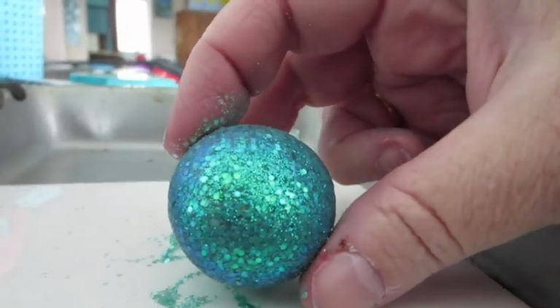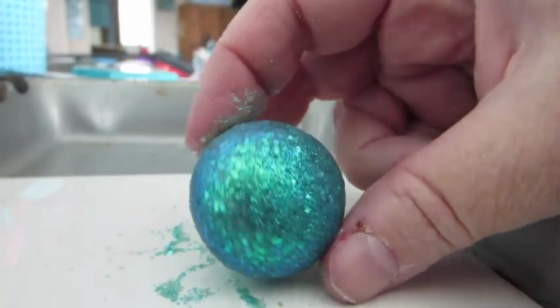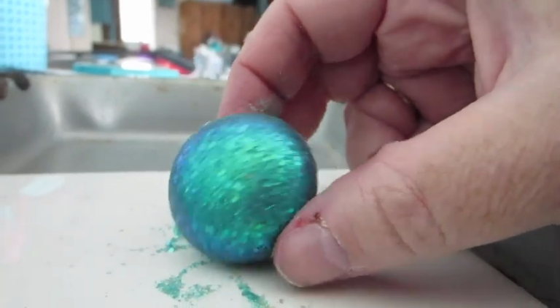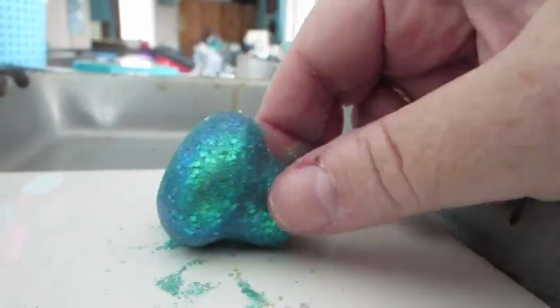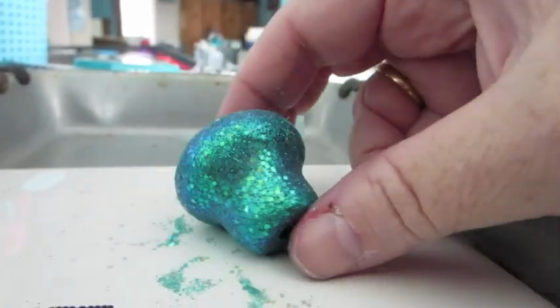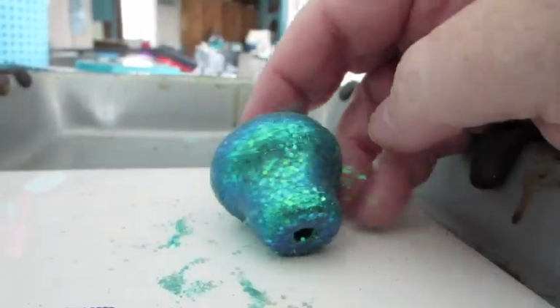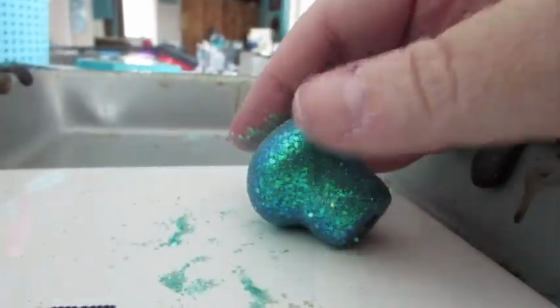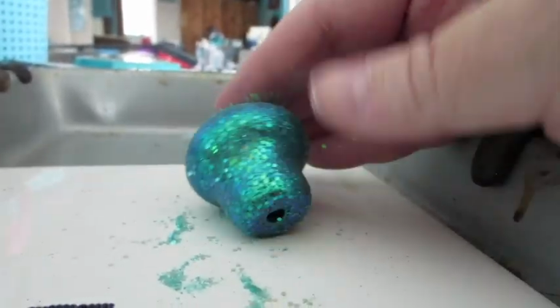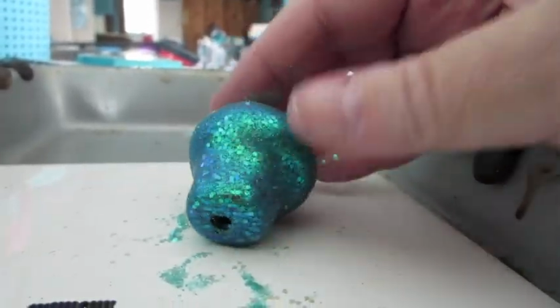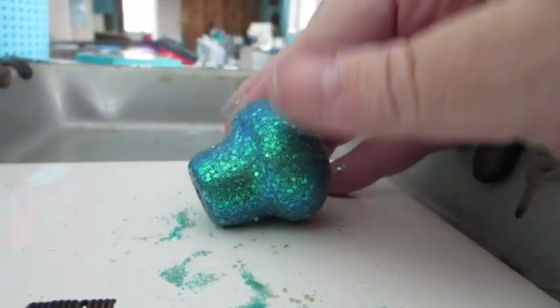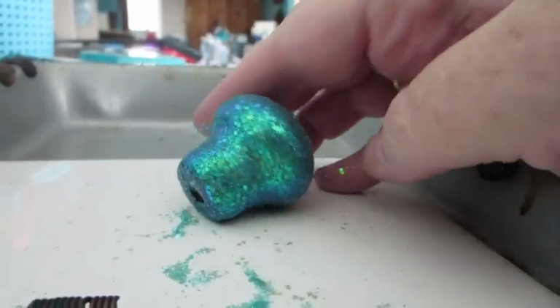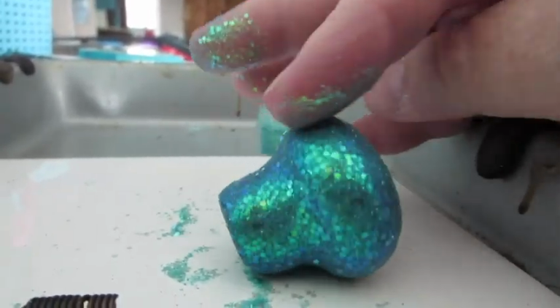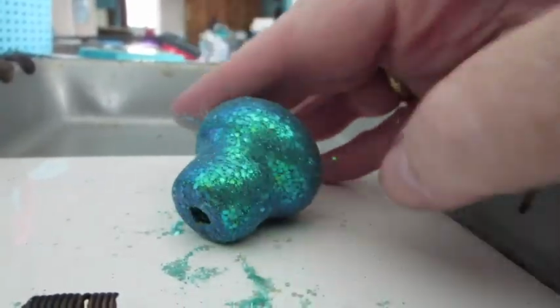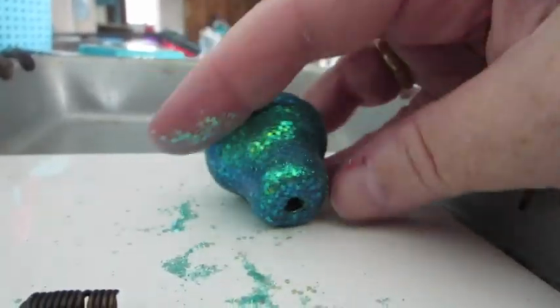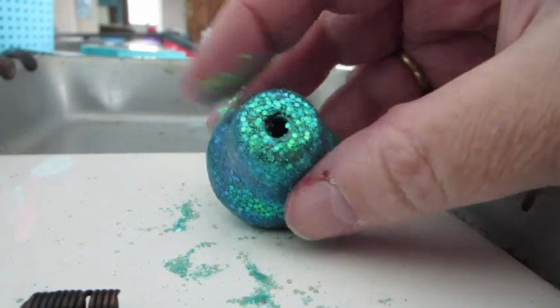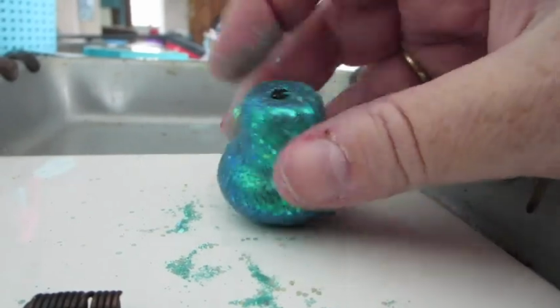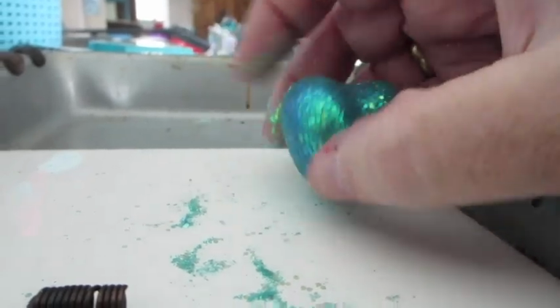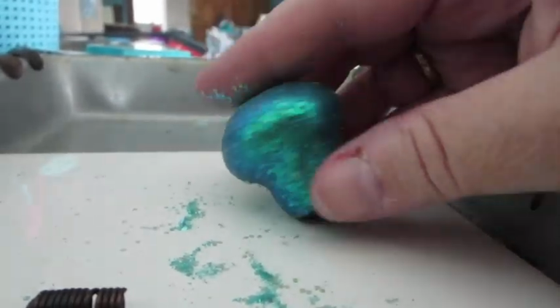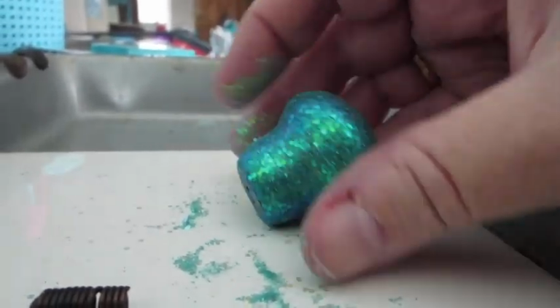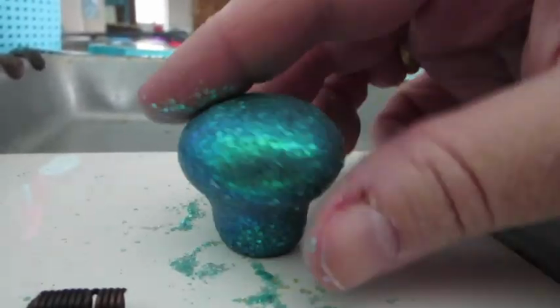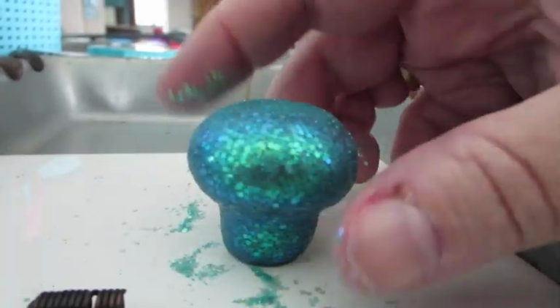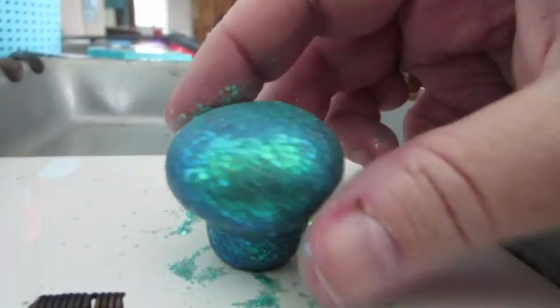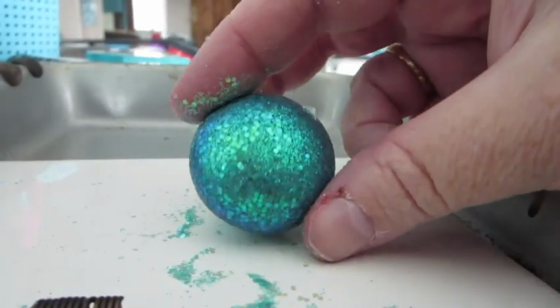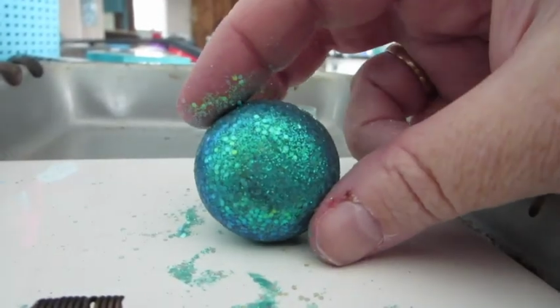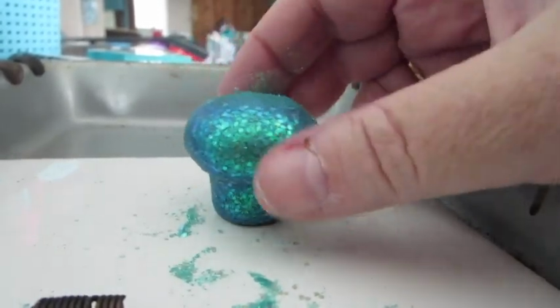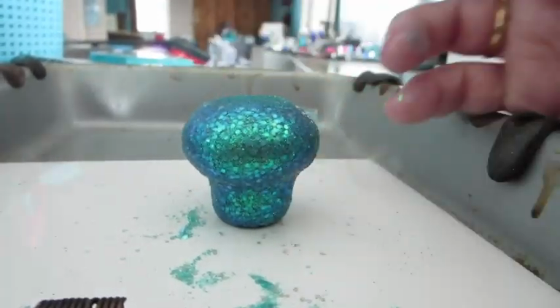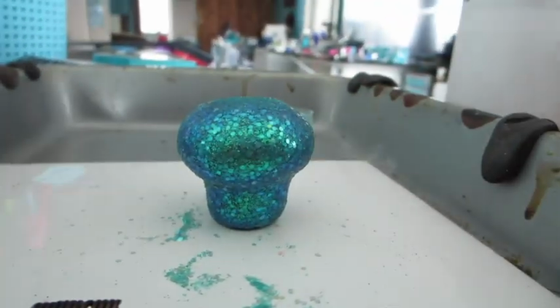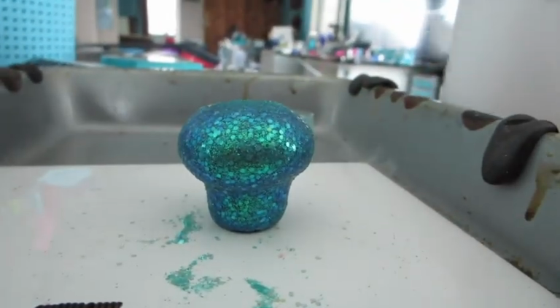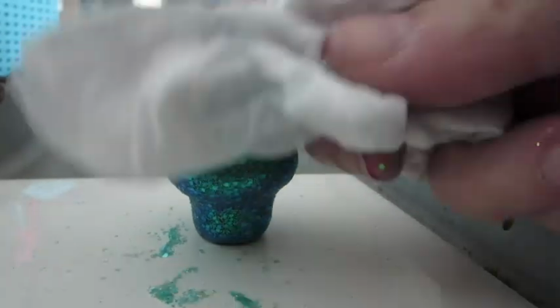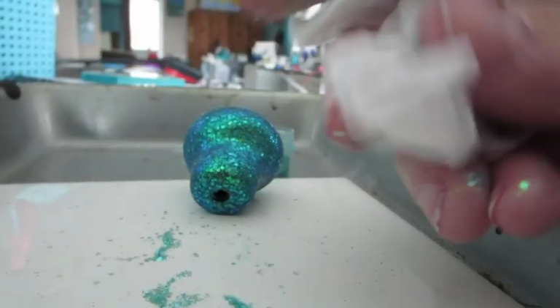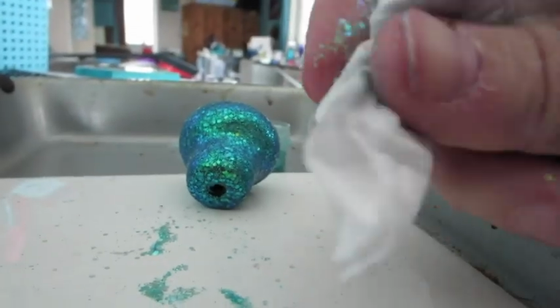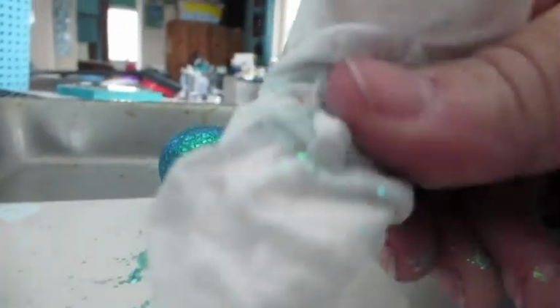It gives it a way better effect, especially if it's a unique special effects powder or glitter. So then I just kept dipping and putting liquid clay — I use Kato — on it layer after layer.